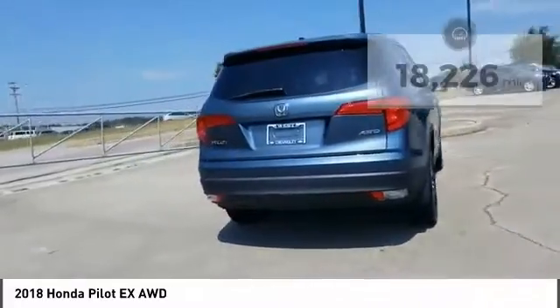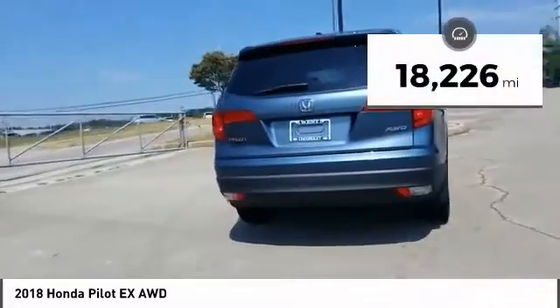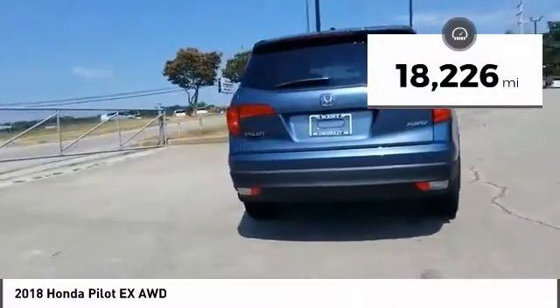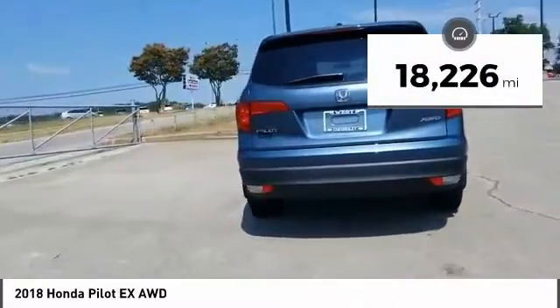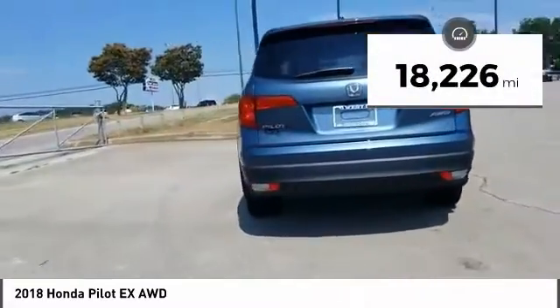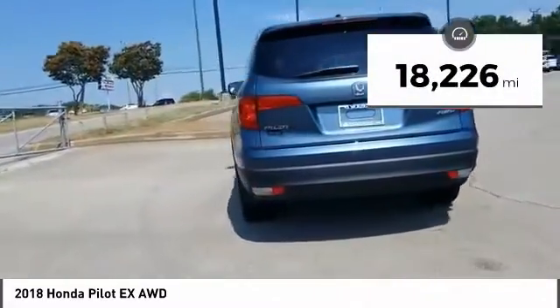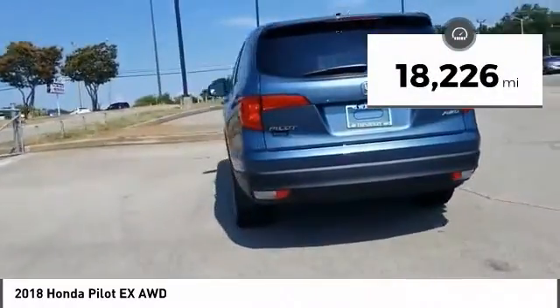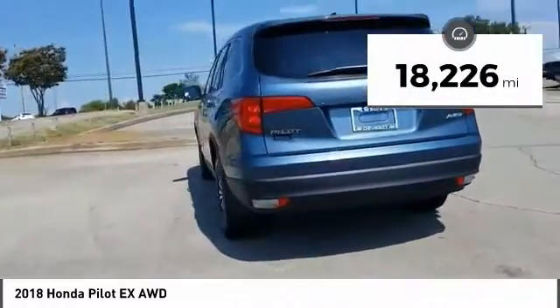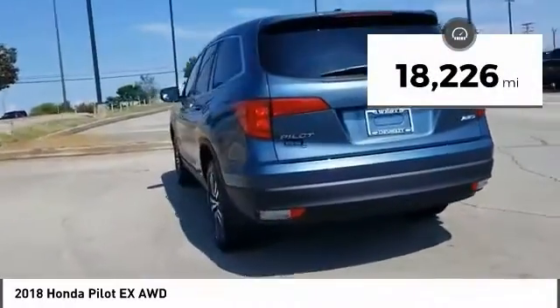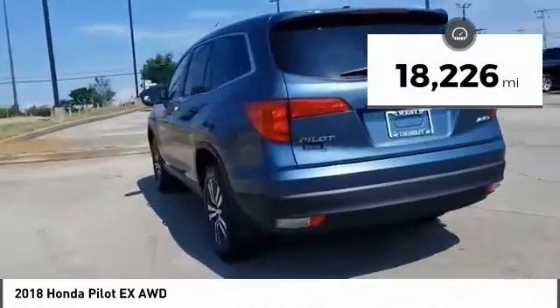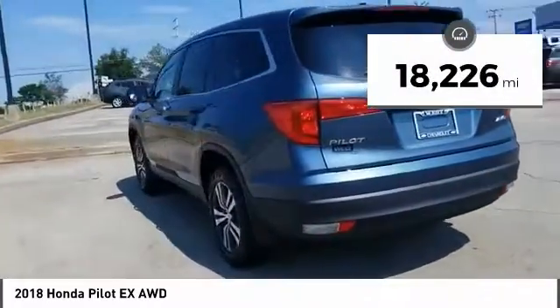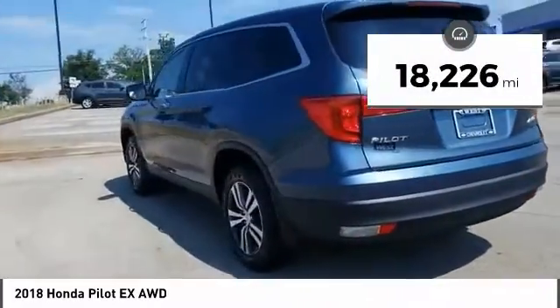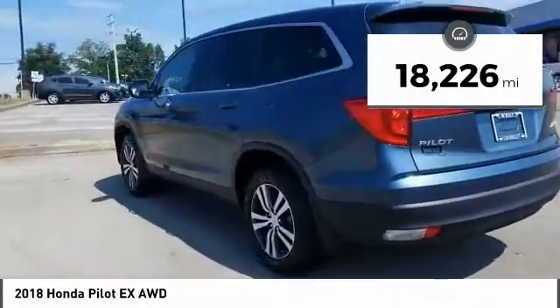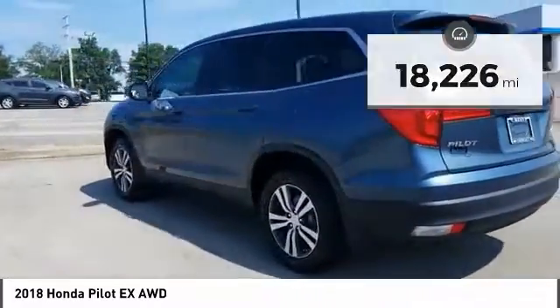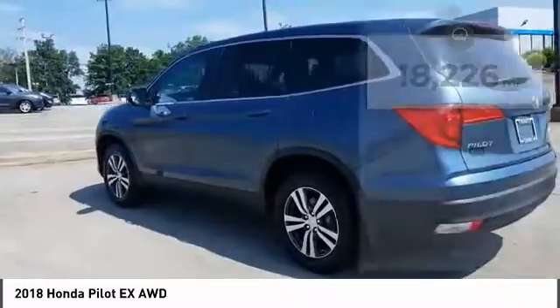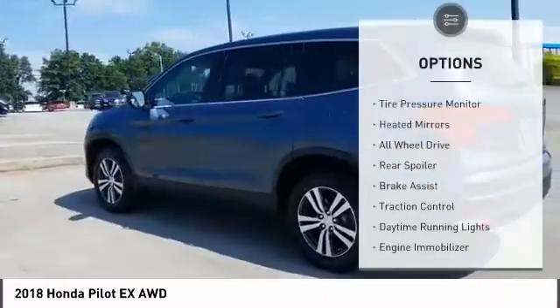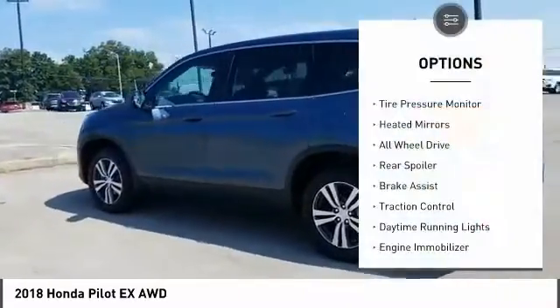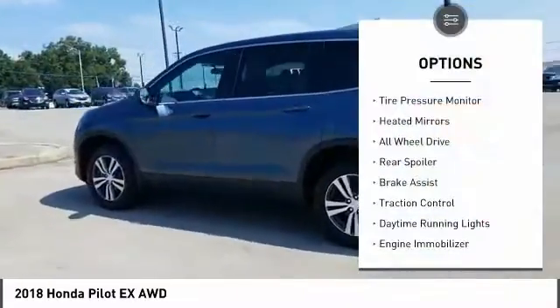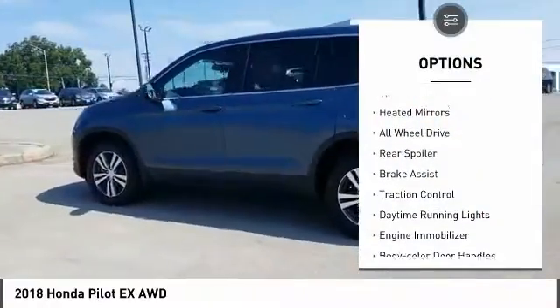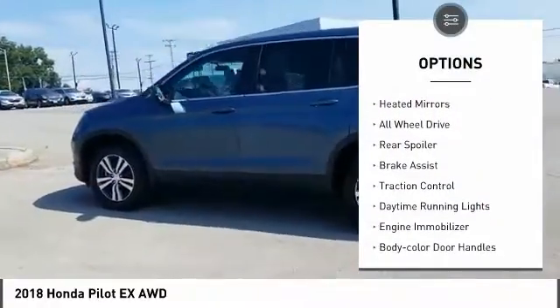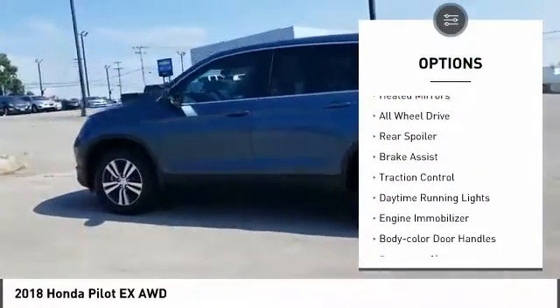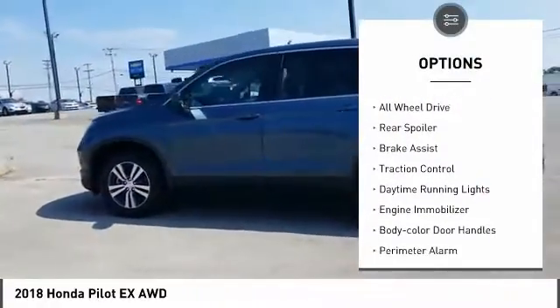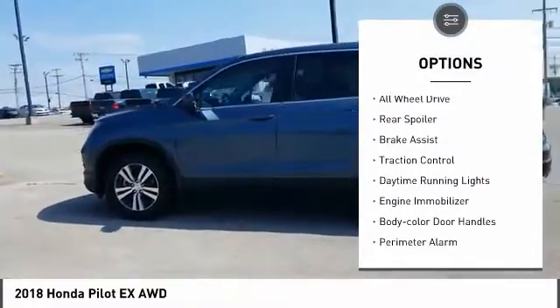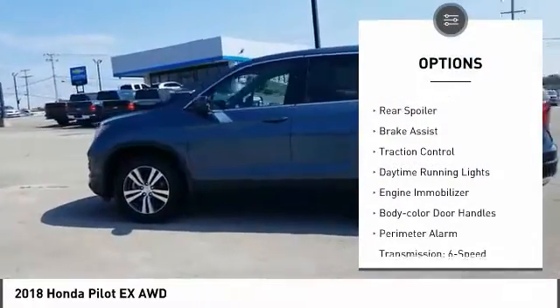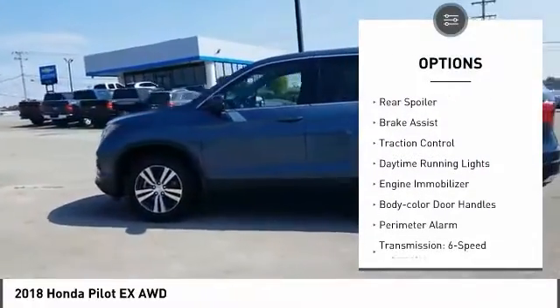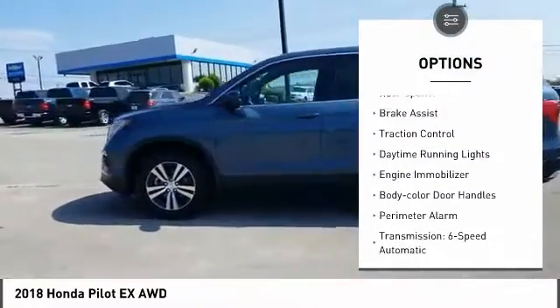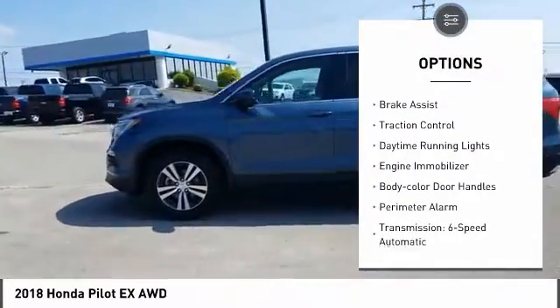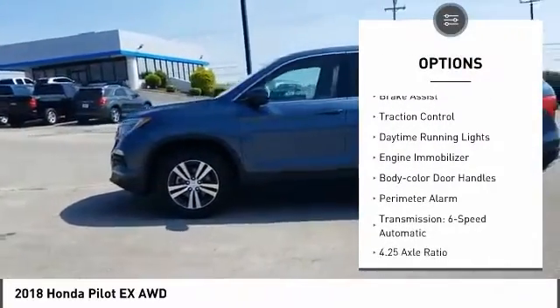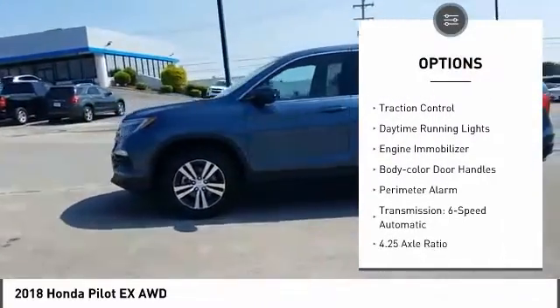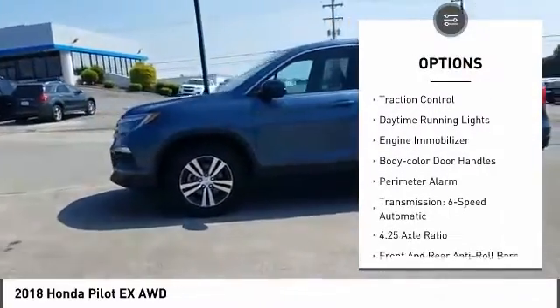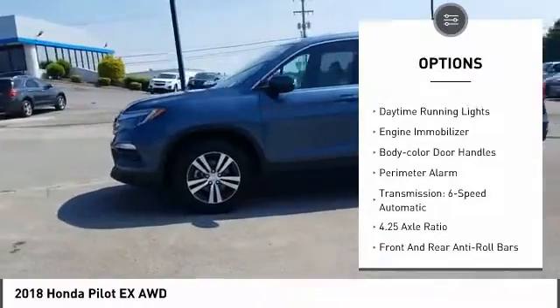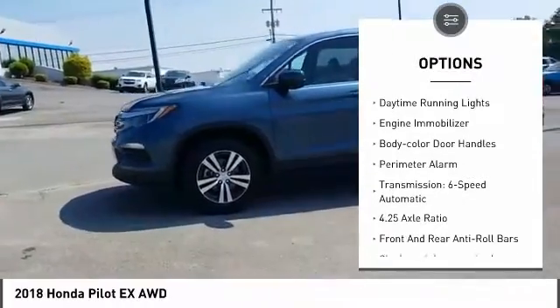This vehicle has less than 20,000 miles. Here are some of this vehicle's great options: tire pressure monitor, heated mirrors, all-wheel drive, rear spoiler, brake assist.